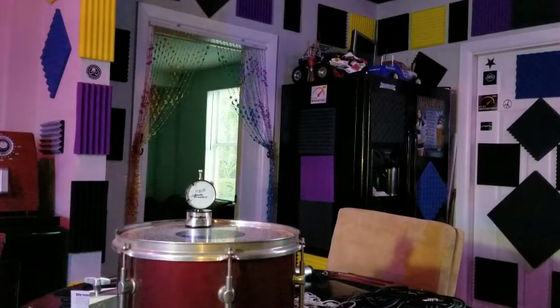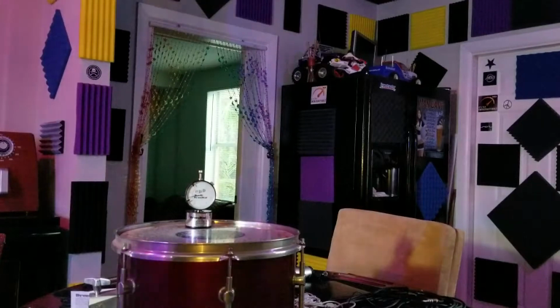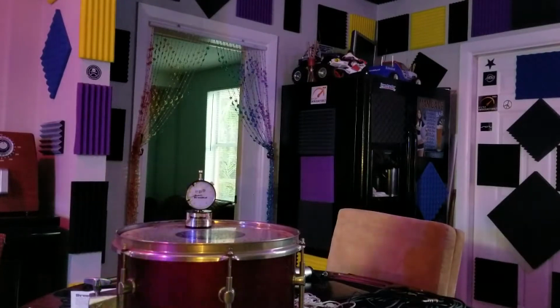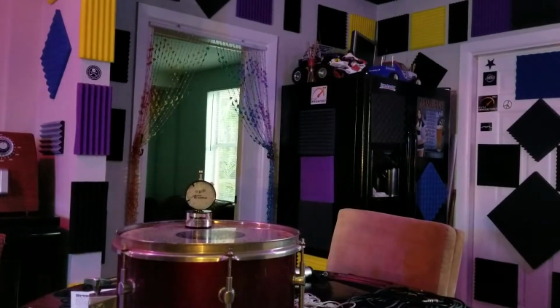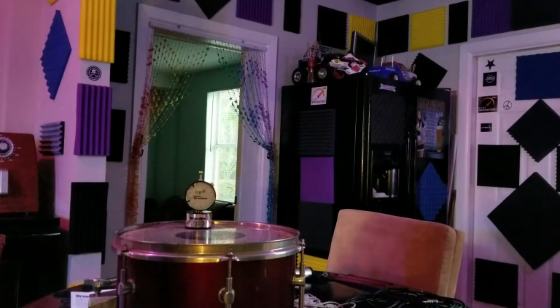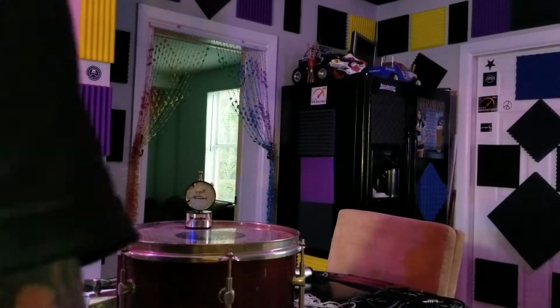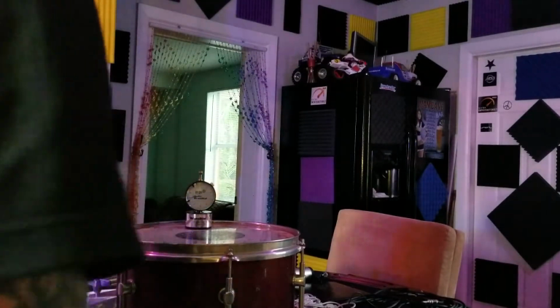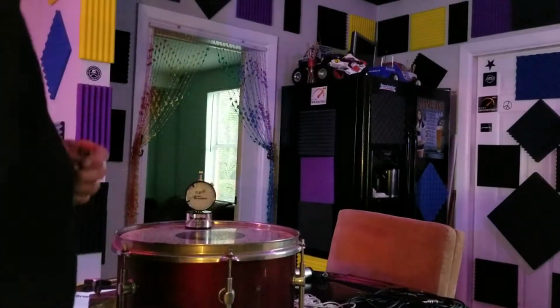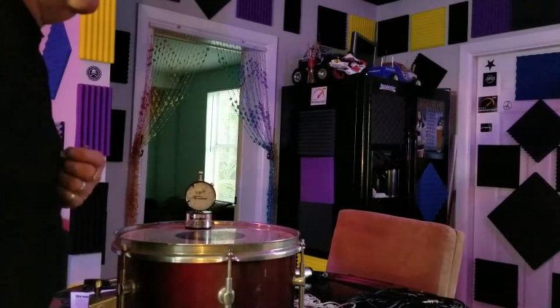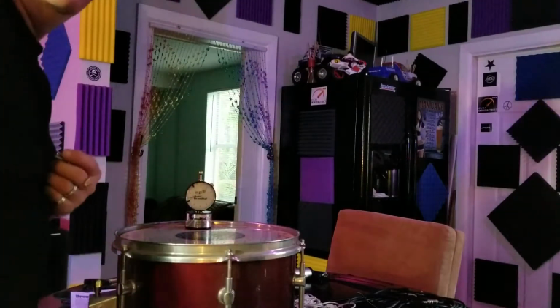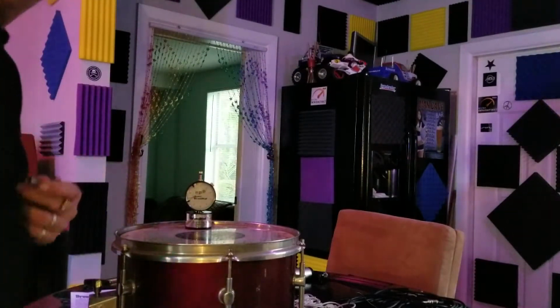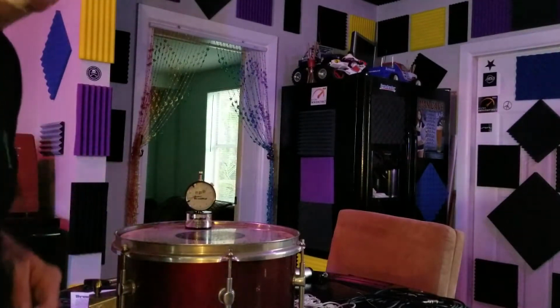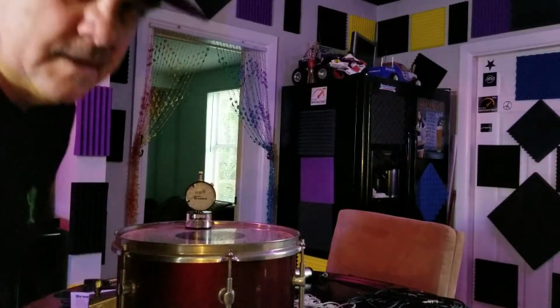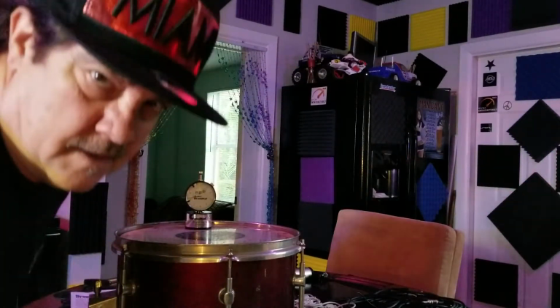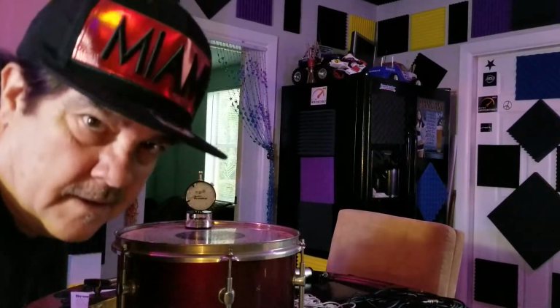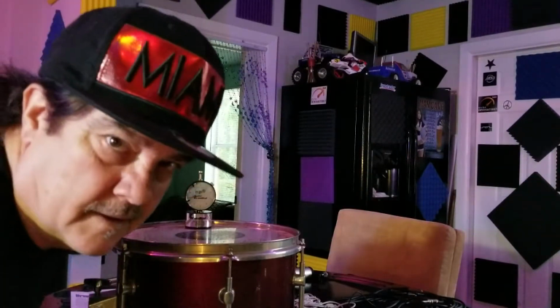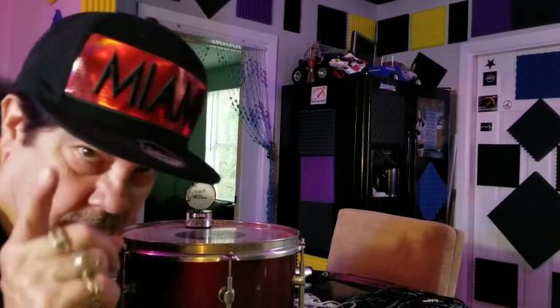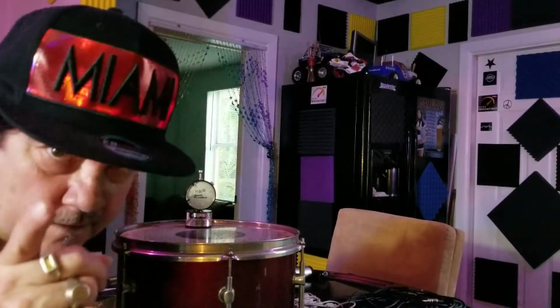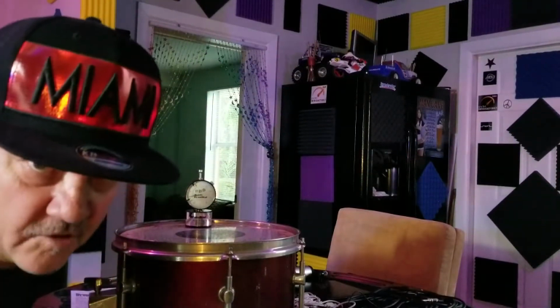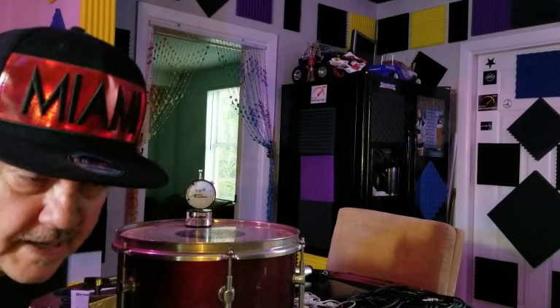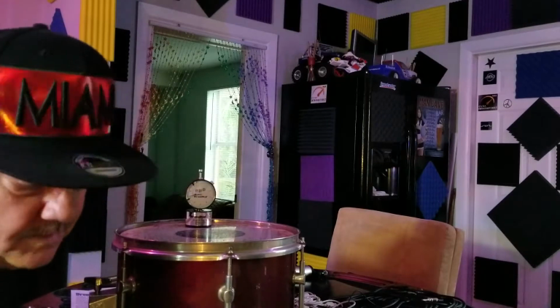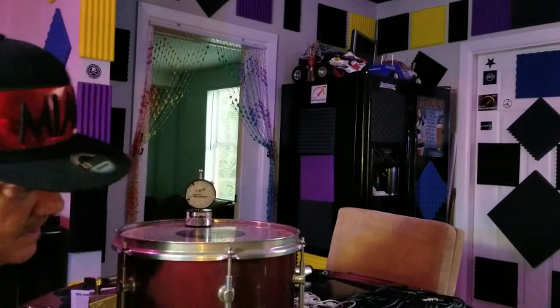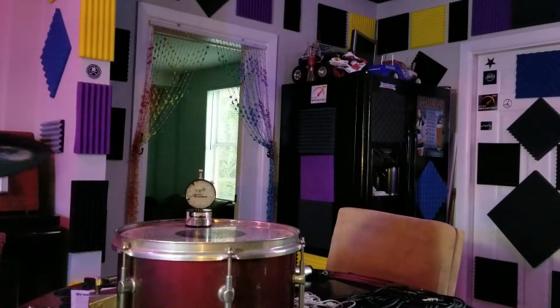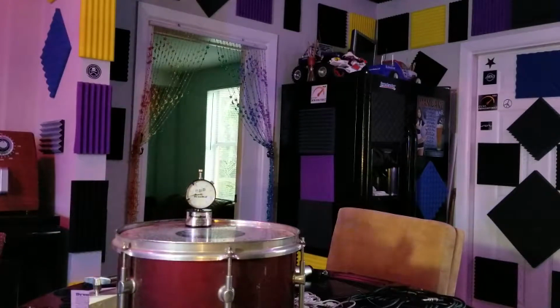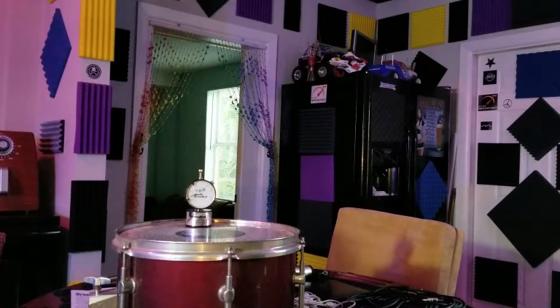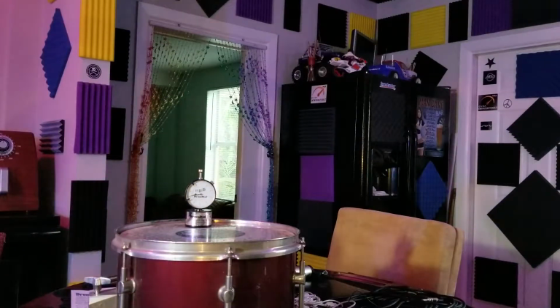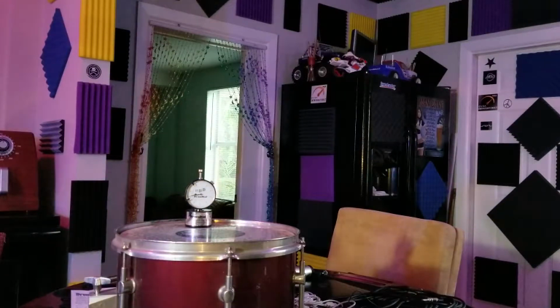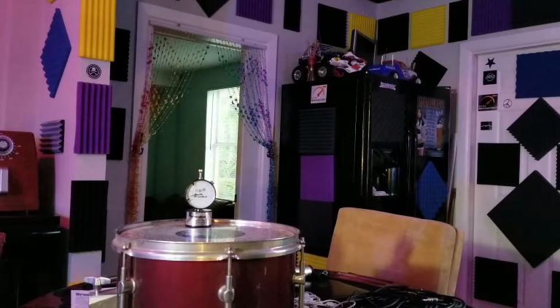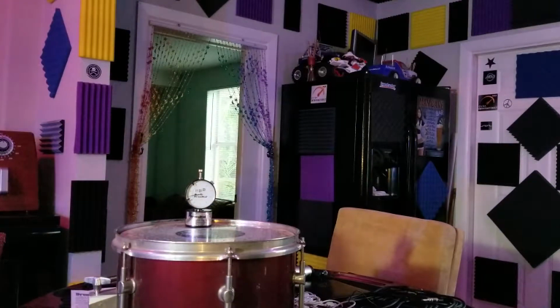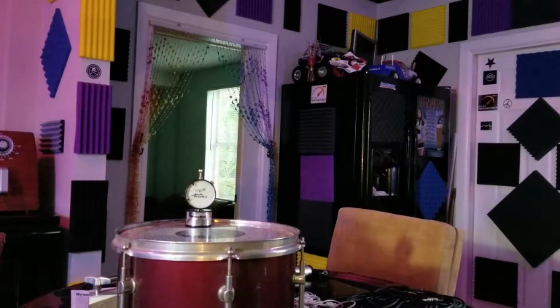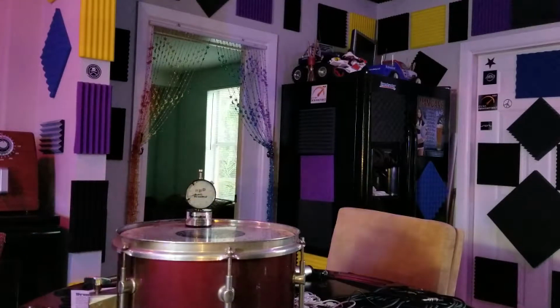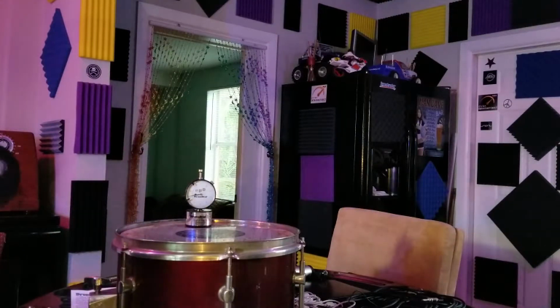Yo, Danny Boy Beats here. Gonna give everybody a tip of the day. Gotta have killer drums, you gotta have them tuned right.